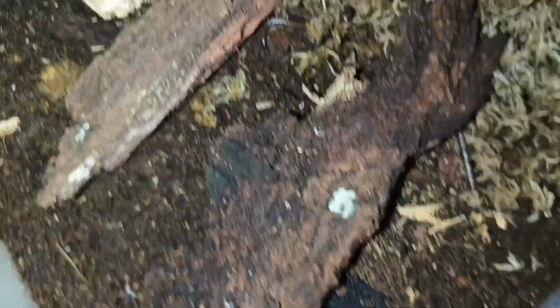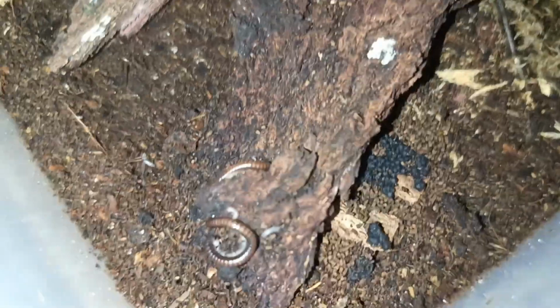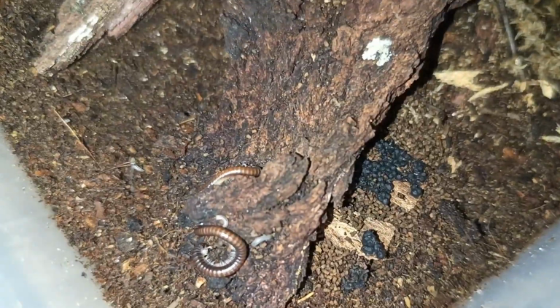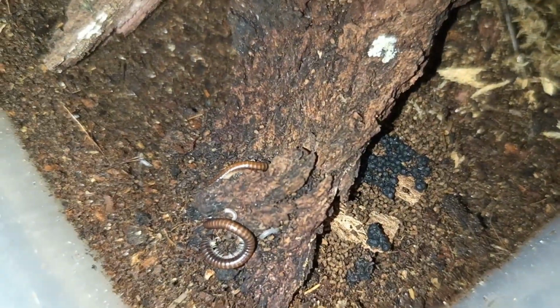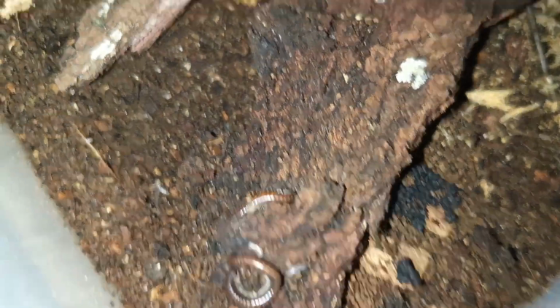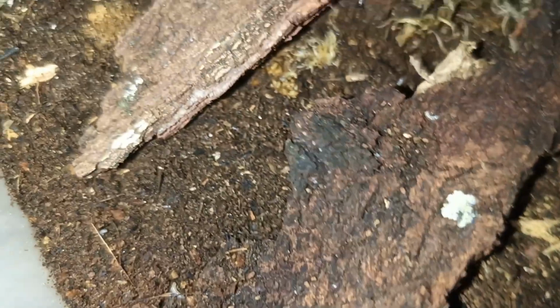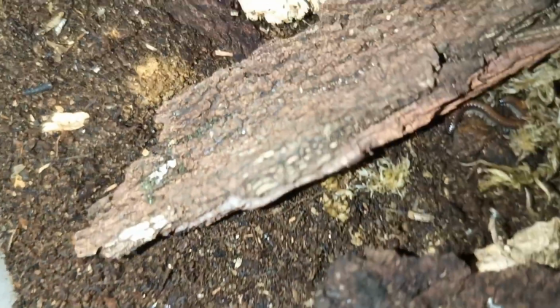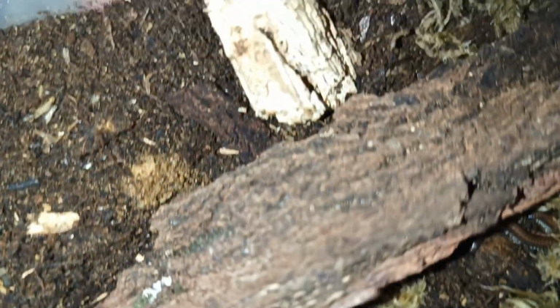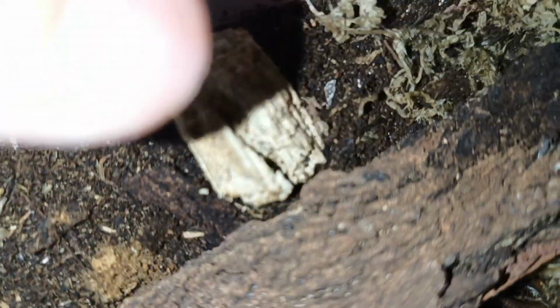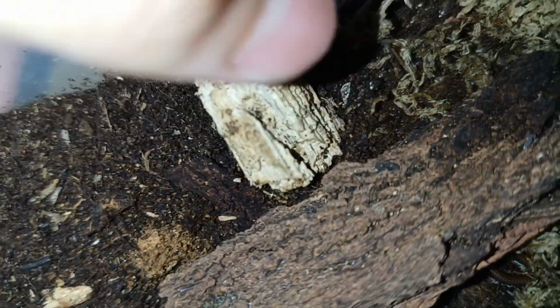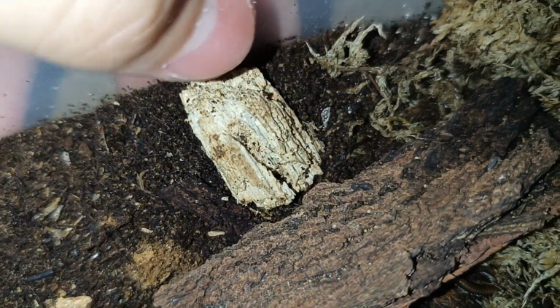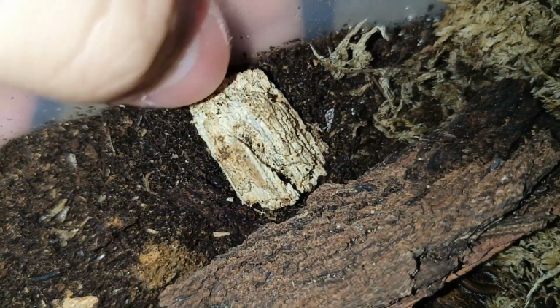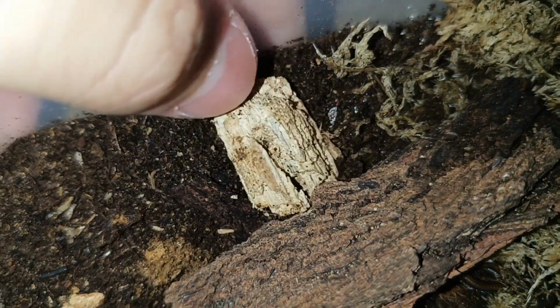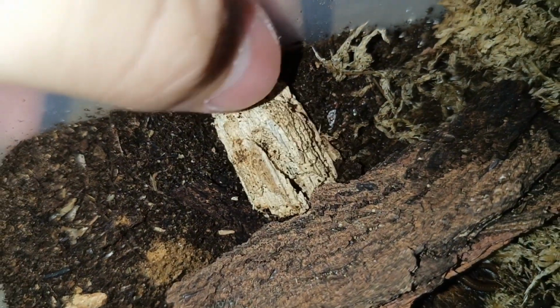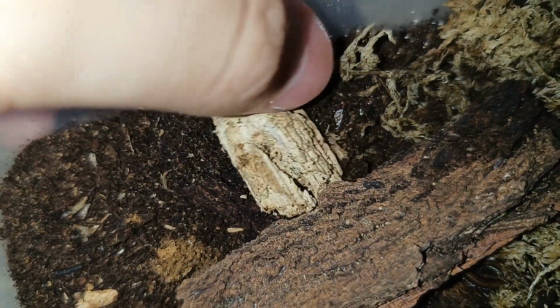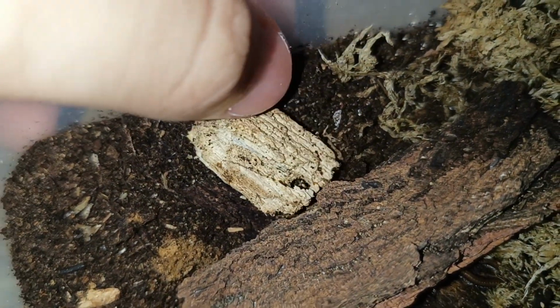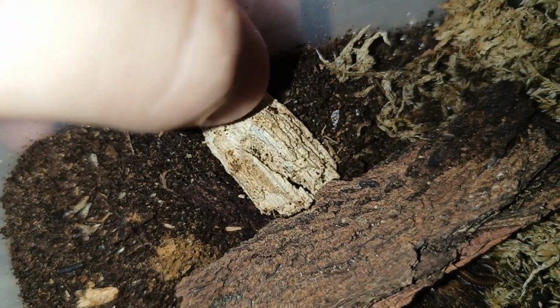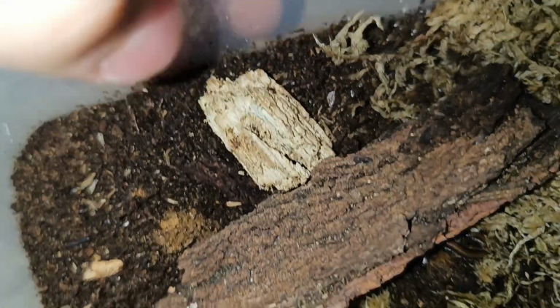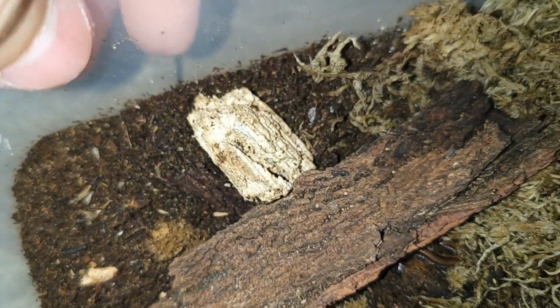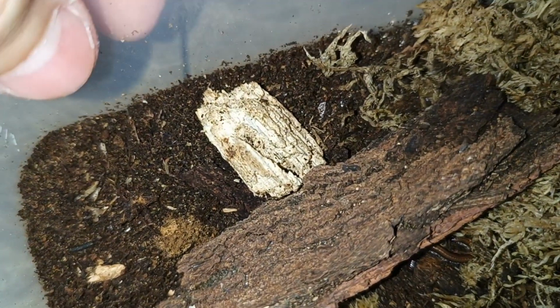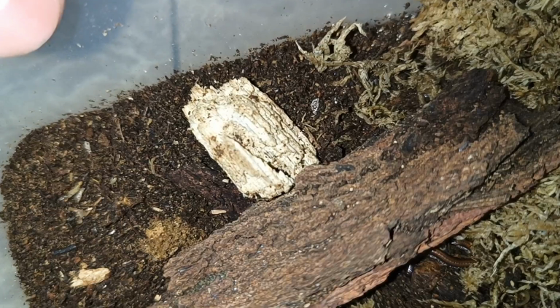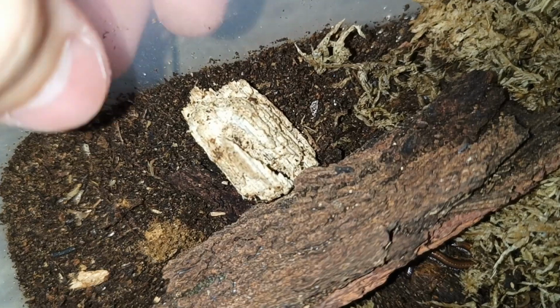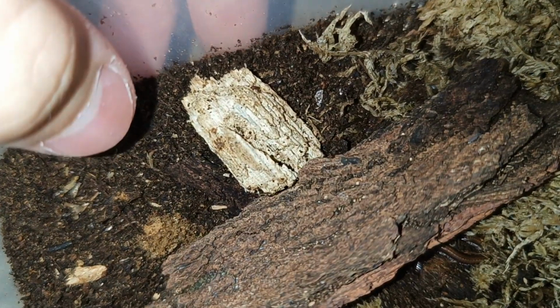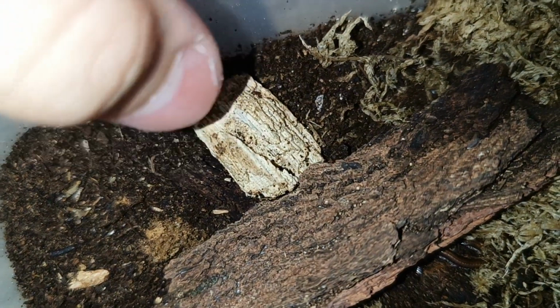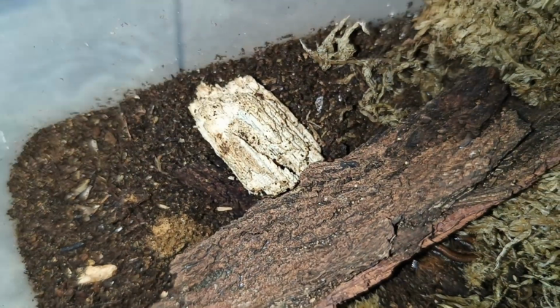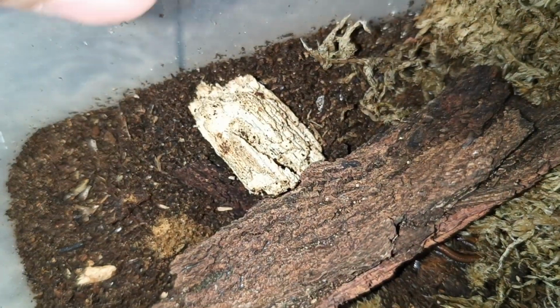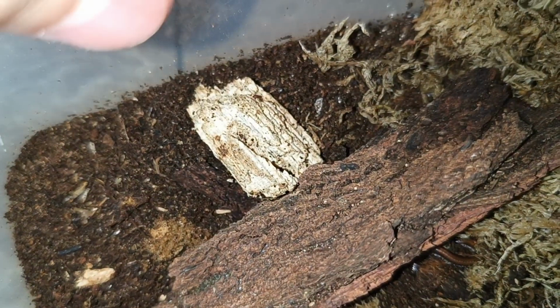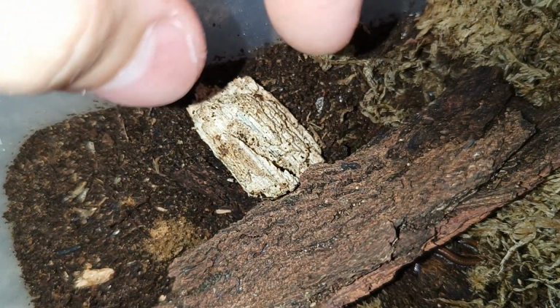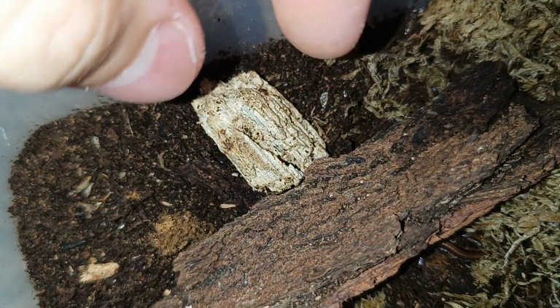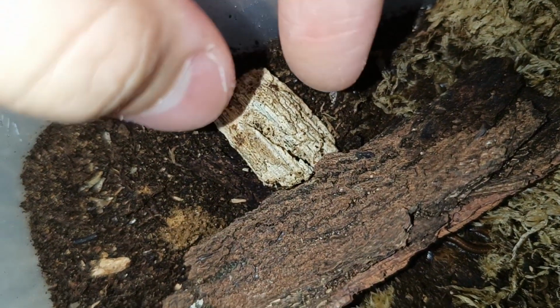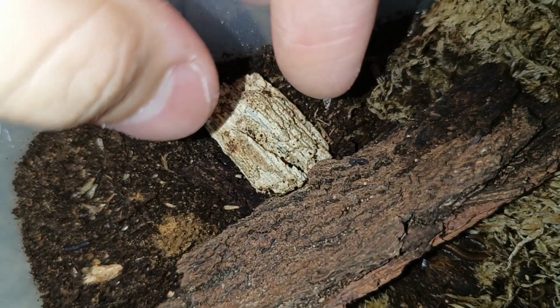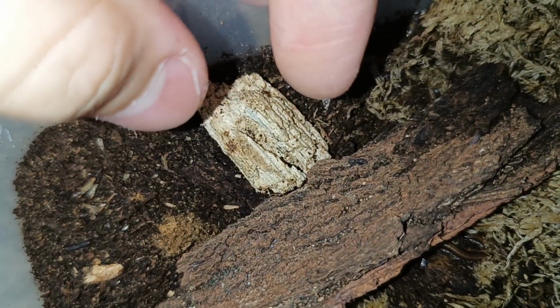They've currently already eaten up all their leaf litter, but I'll definitely restore it soon. I like to use rotting hardwood because it's readily available, pretty soft, and pretty cheap.